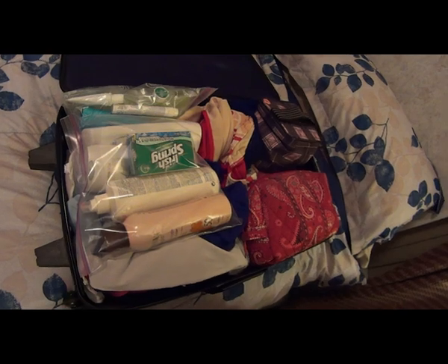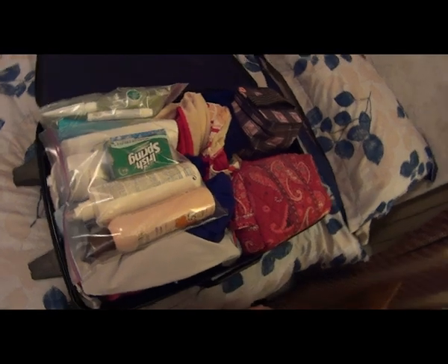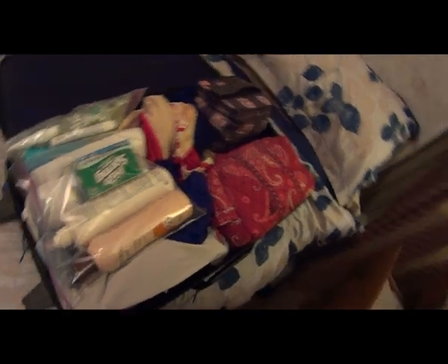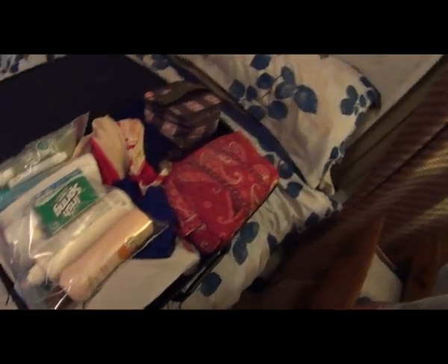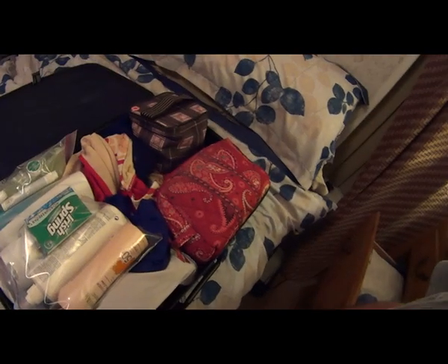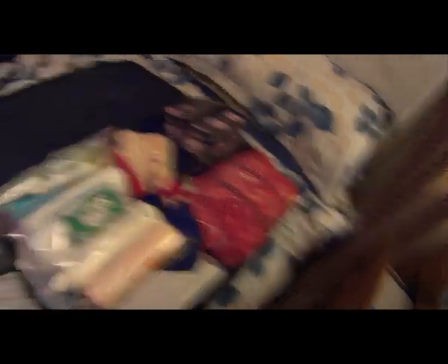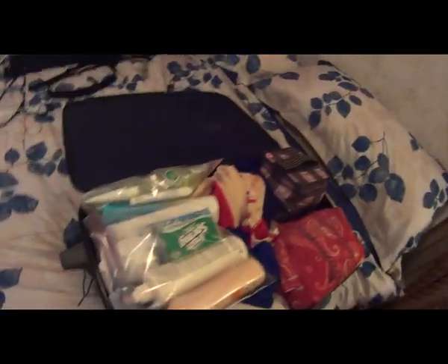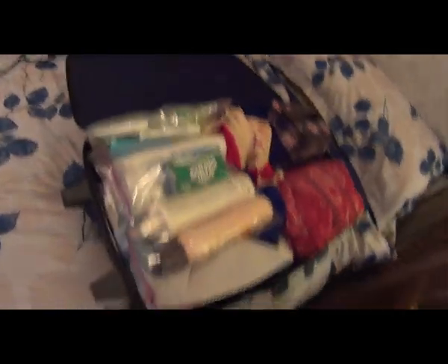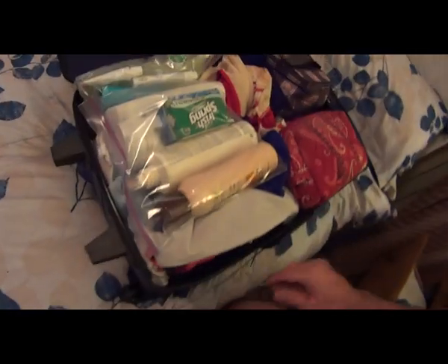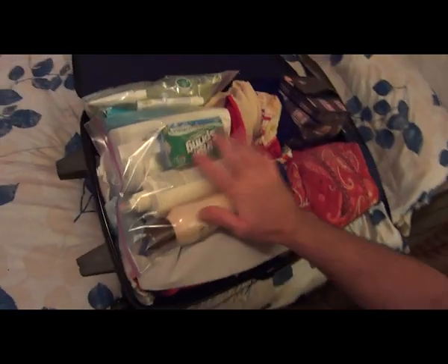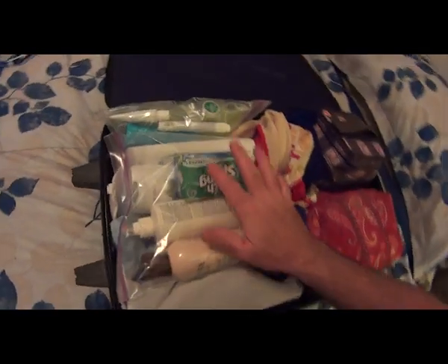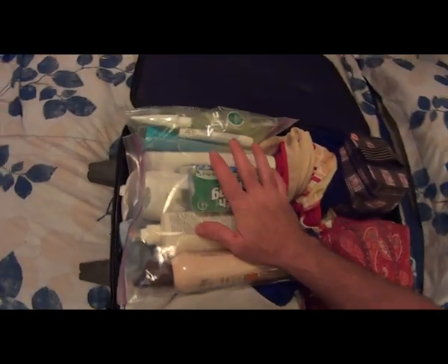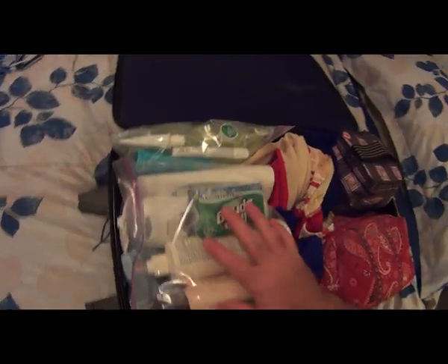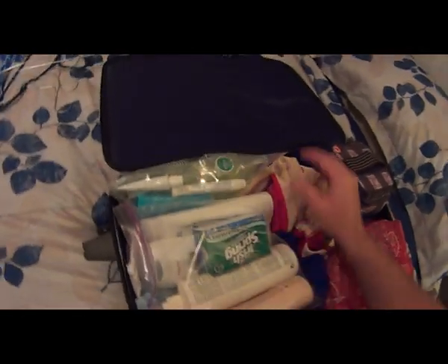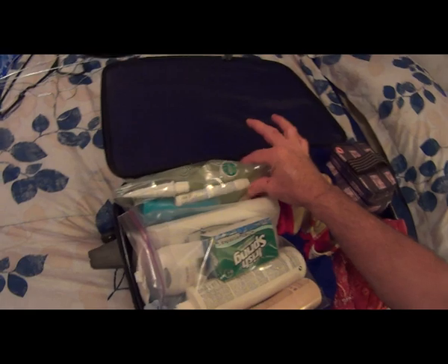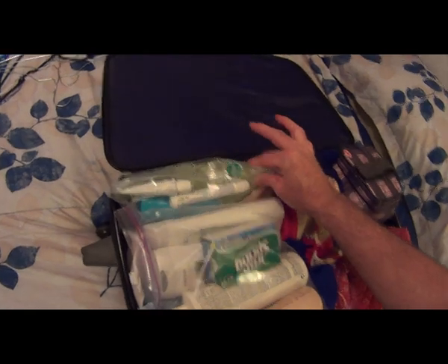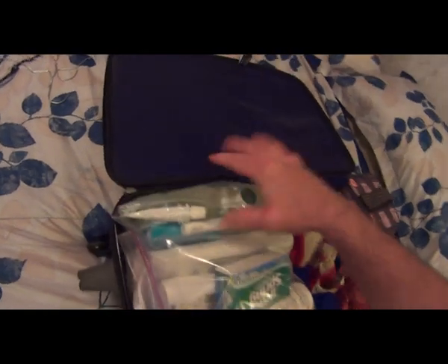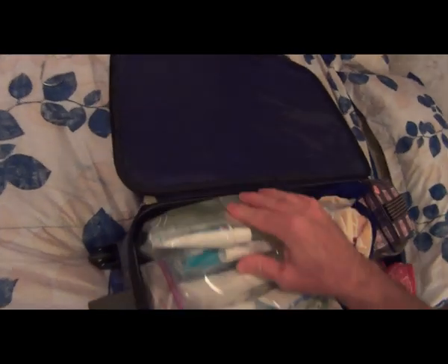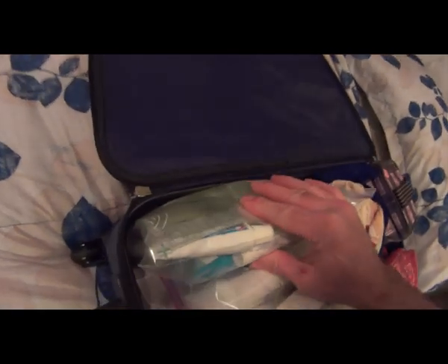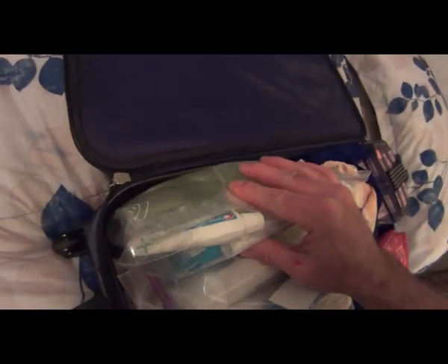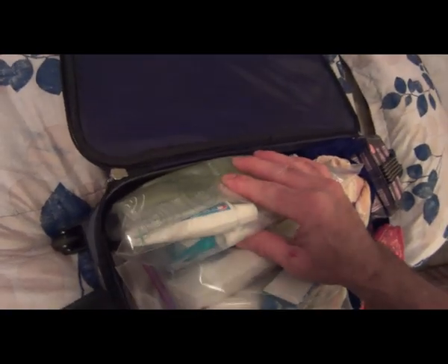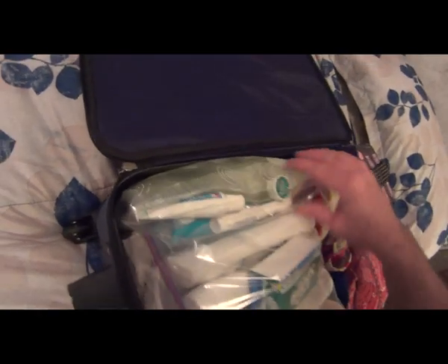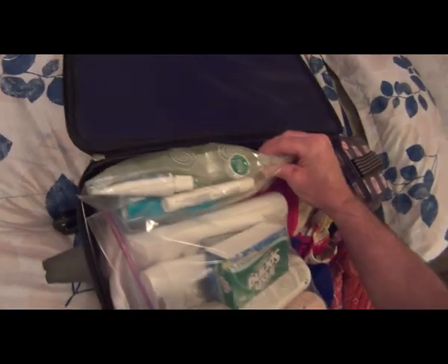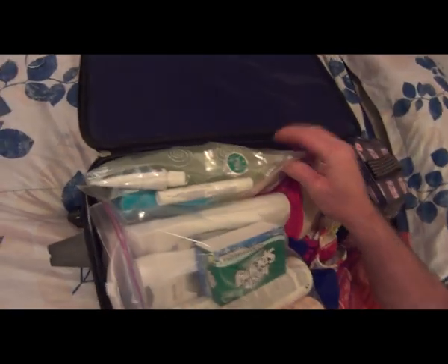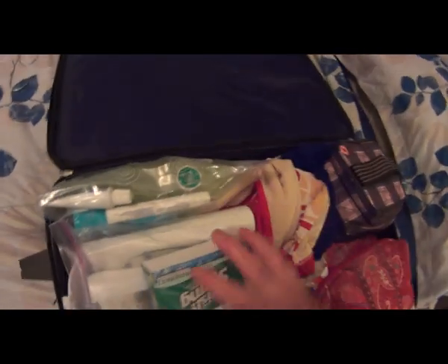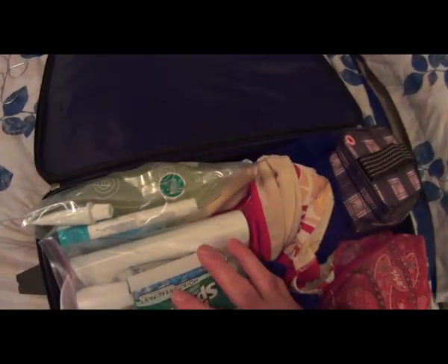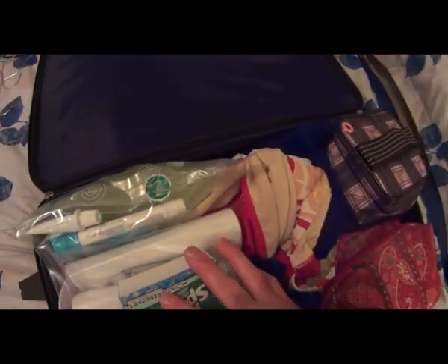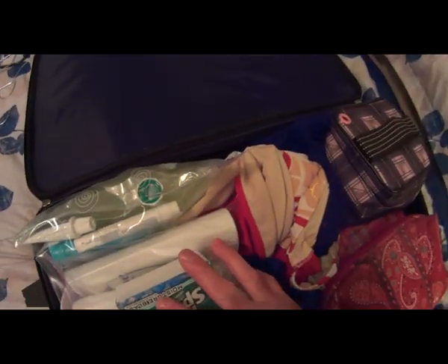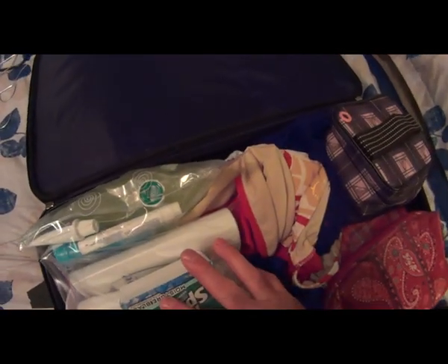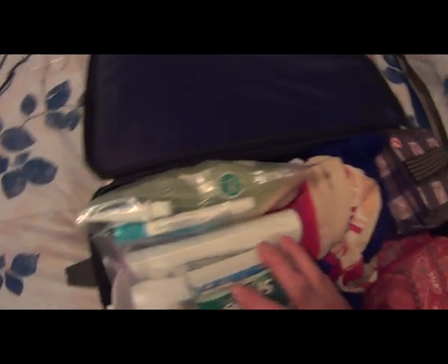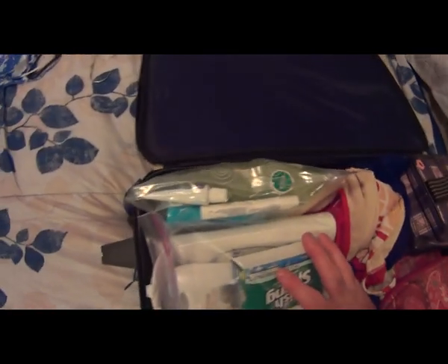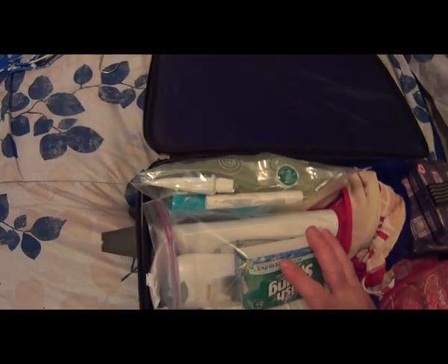All right, here we go — bag two packed. Toiletries camouflaging two rum runner bags, 32 ounces, big boys.